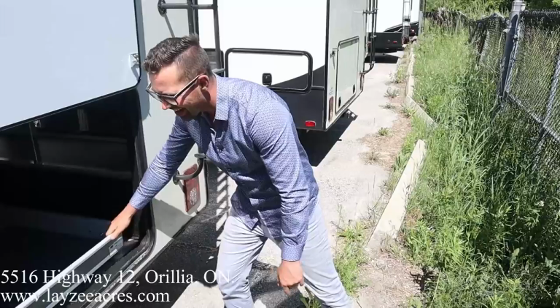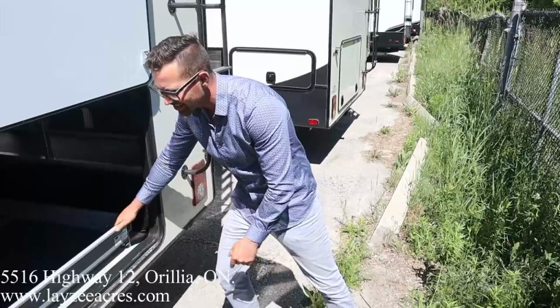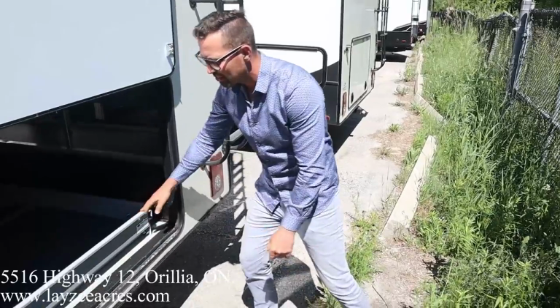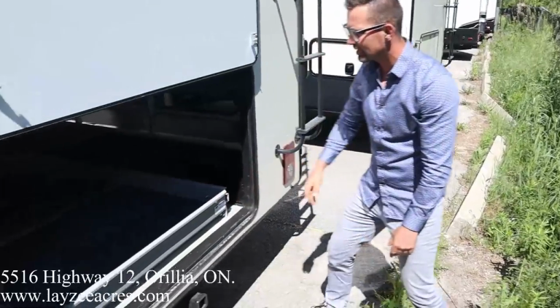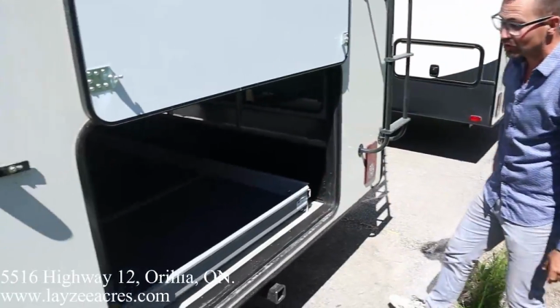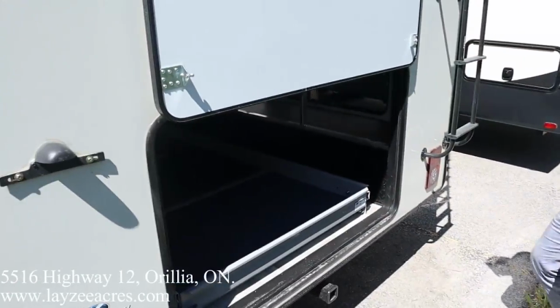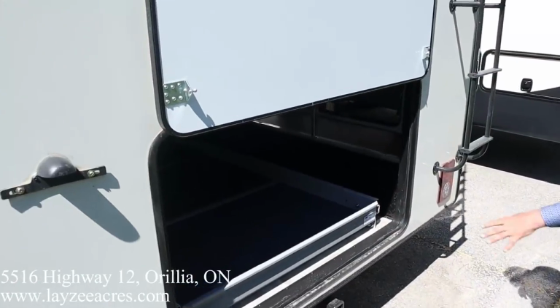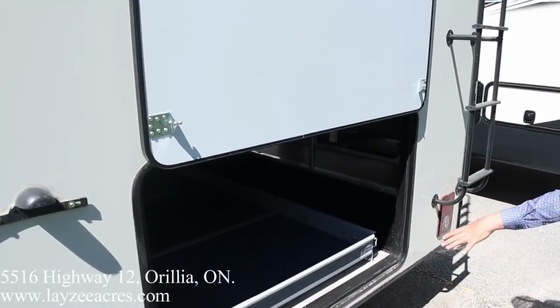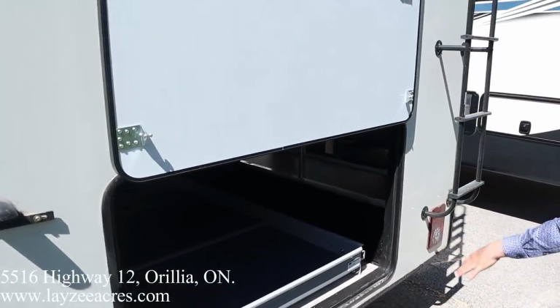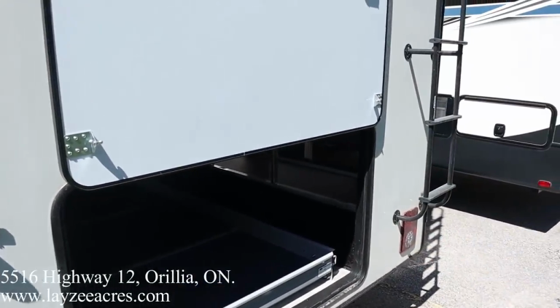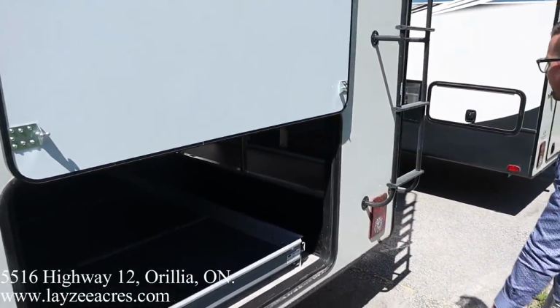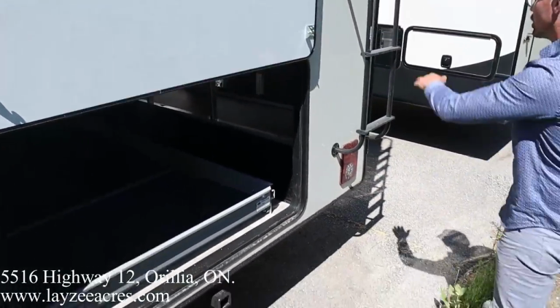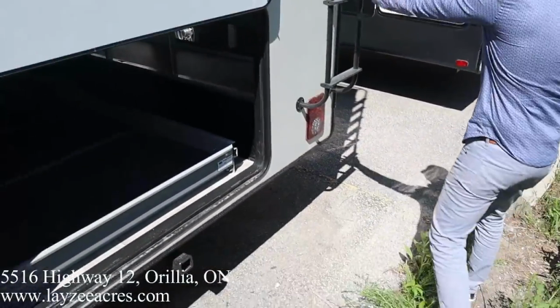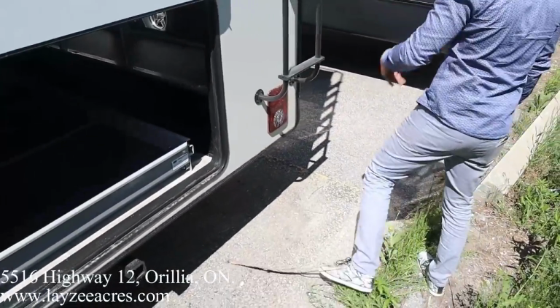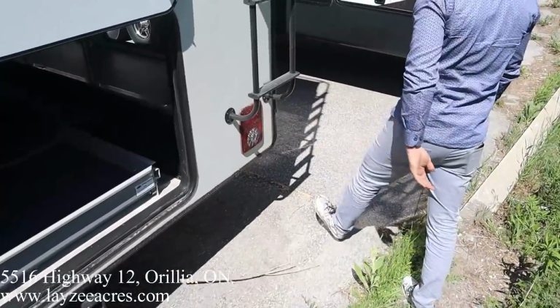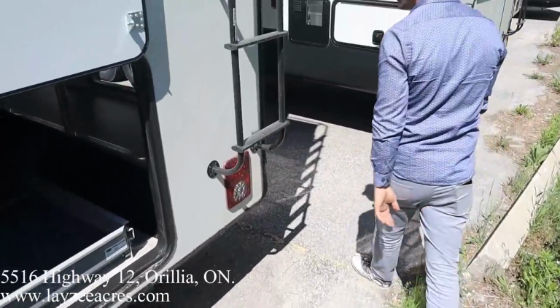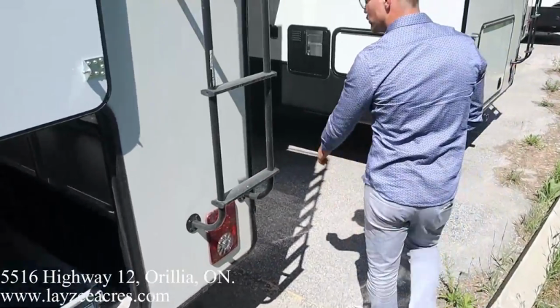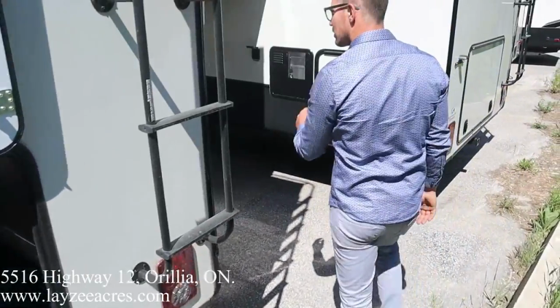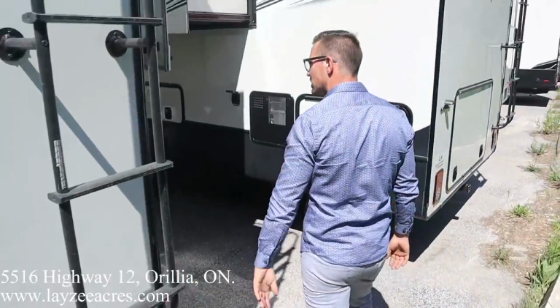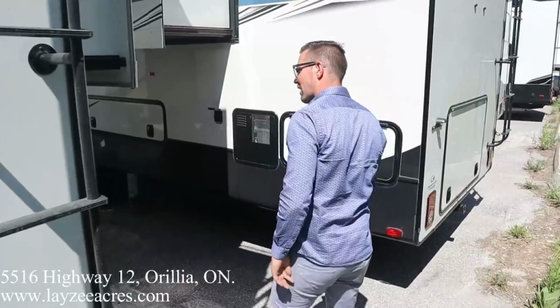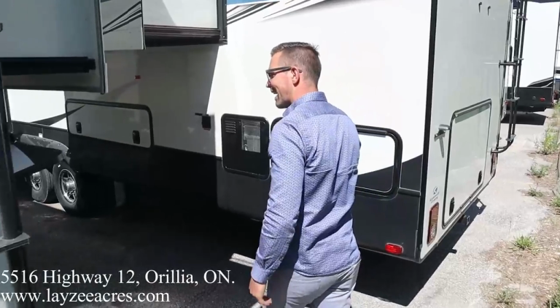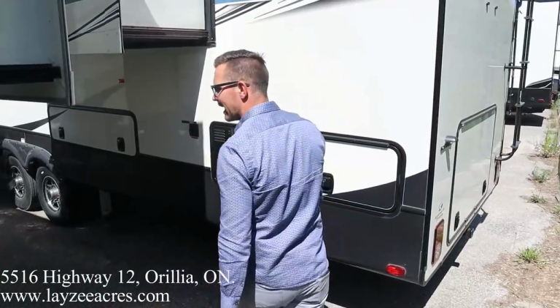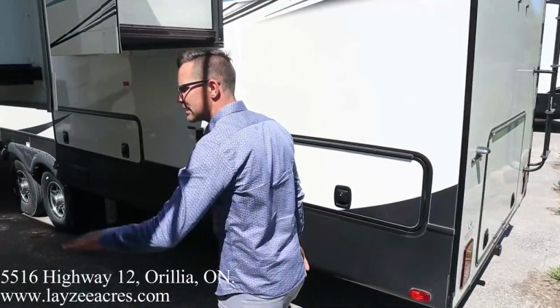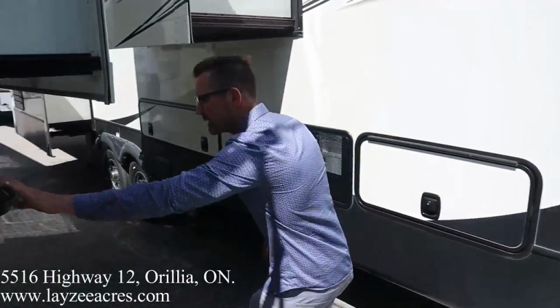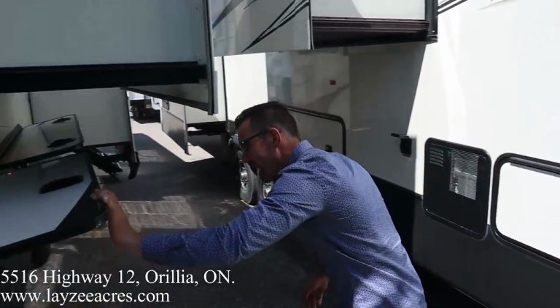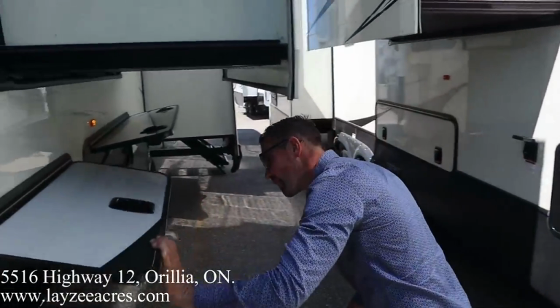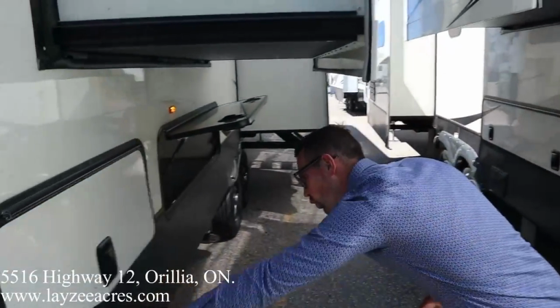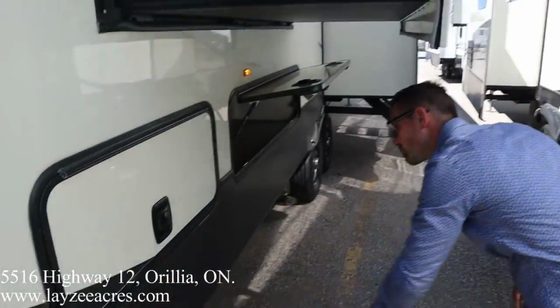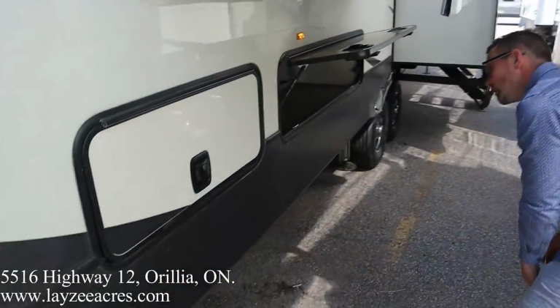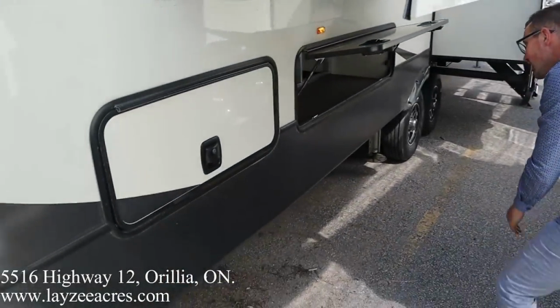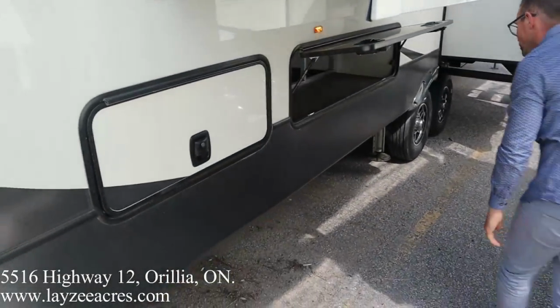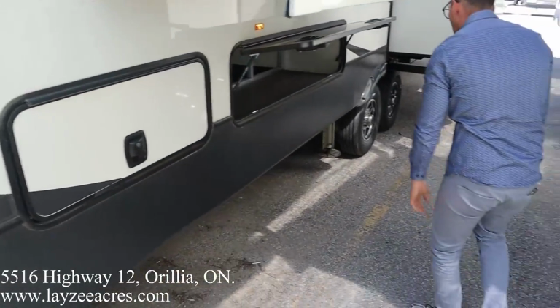Lots and lots of storage. Rear hitch receiver. Roof ladder — get up on your roof and check your seals every 90 days. Slam latch doors — slam those down.